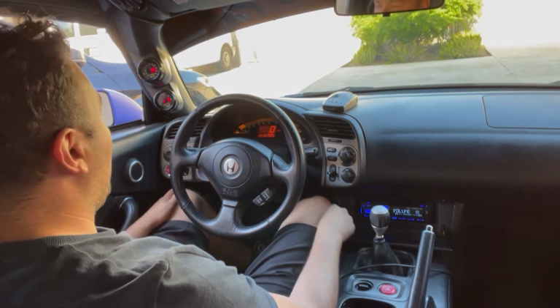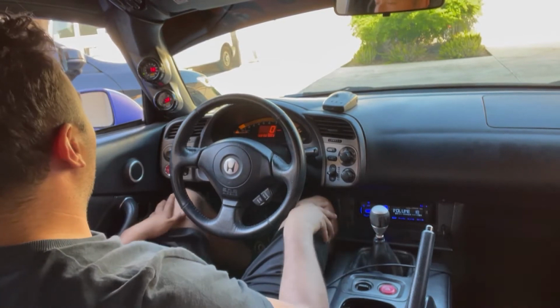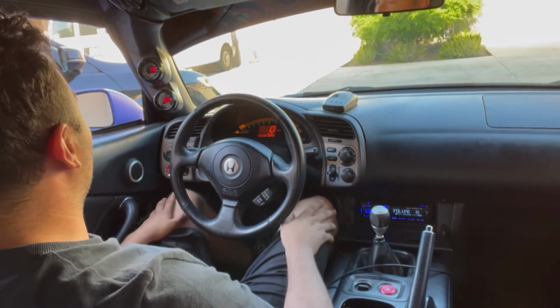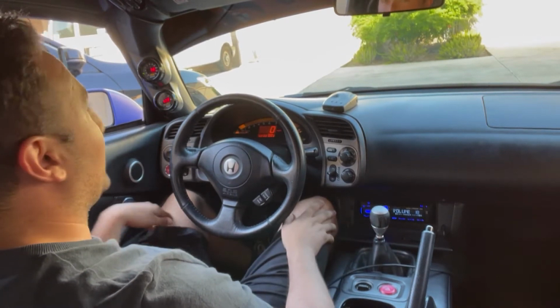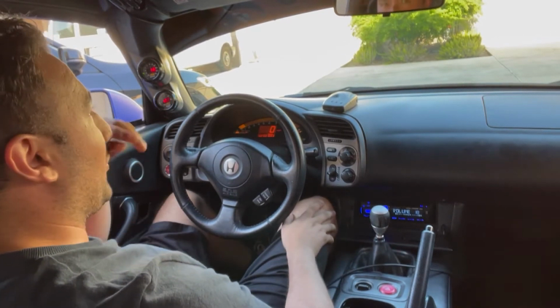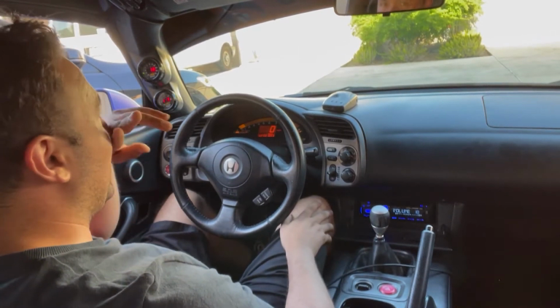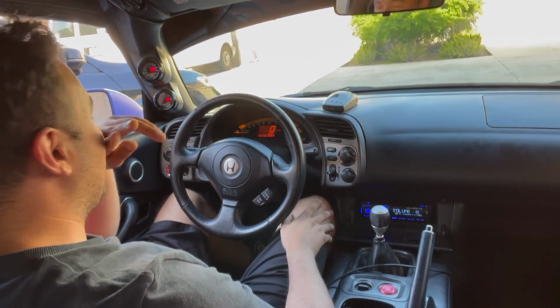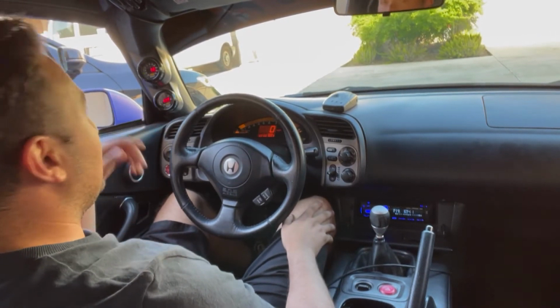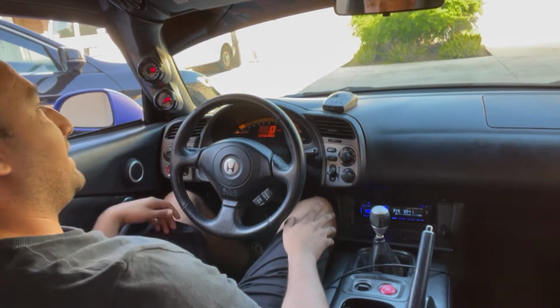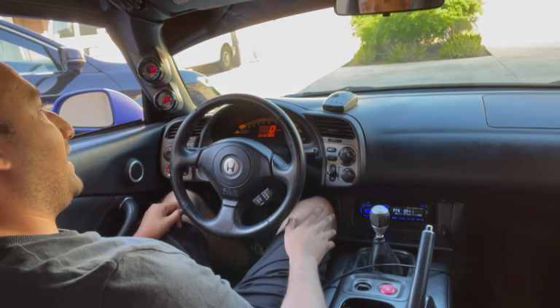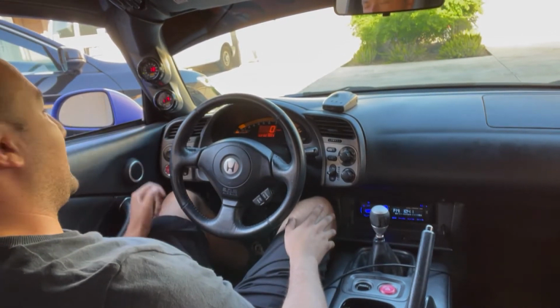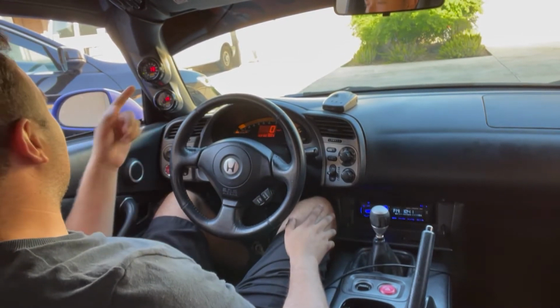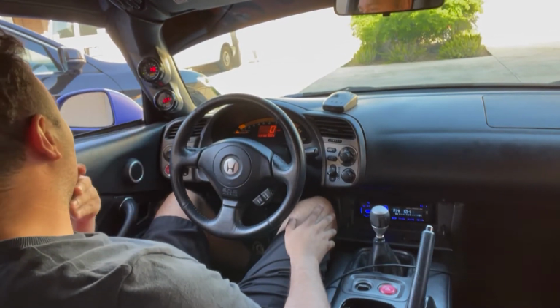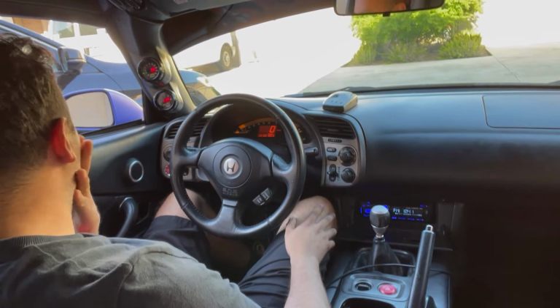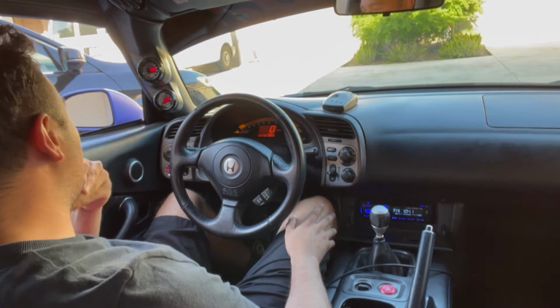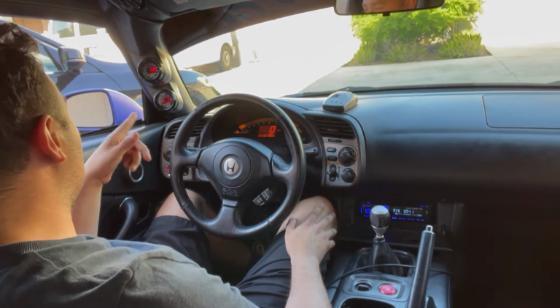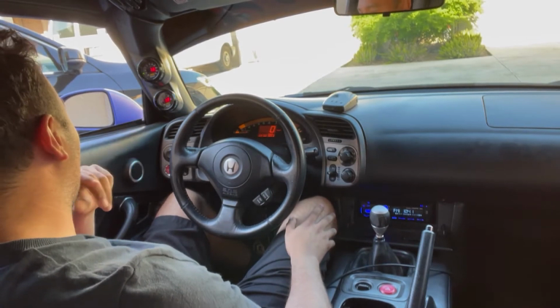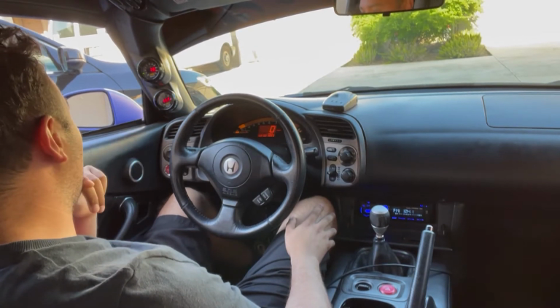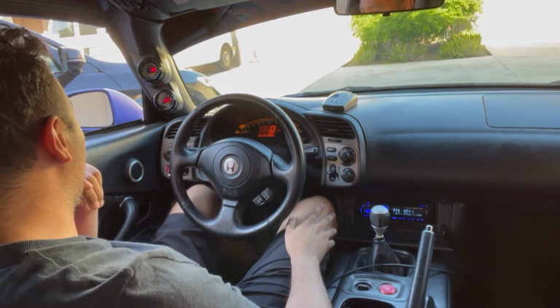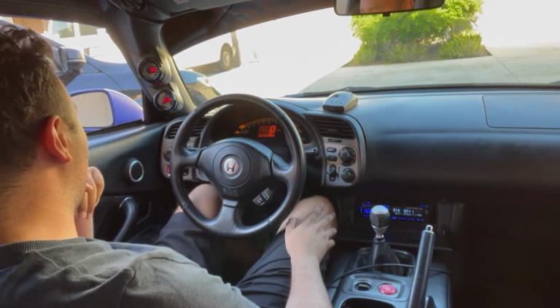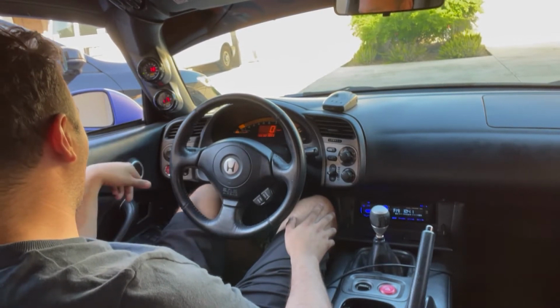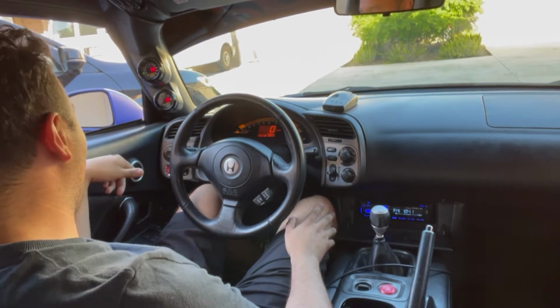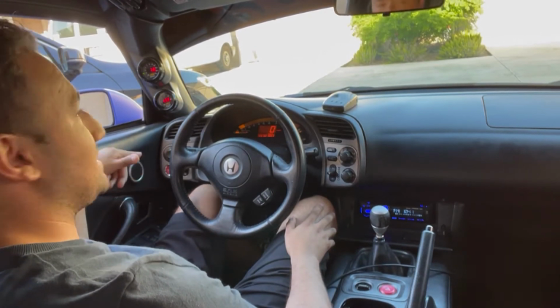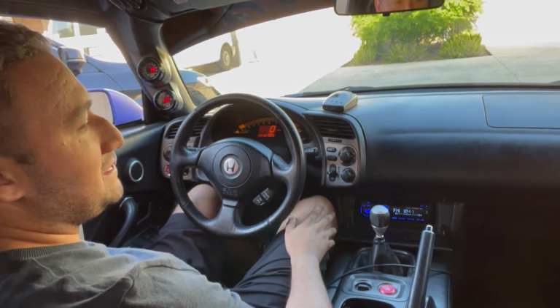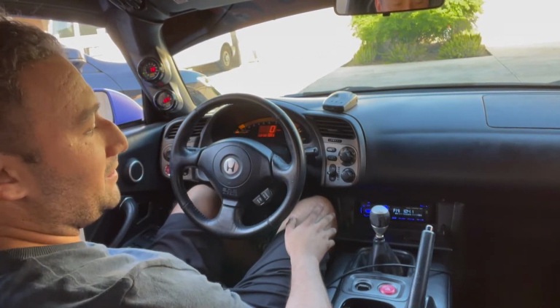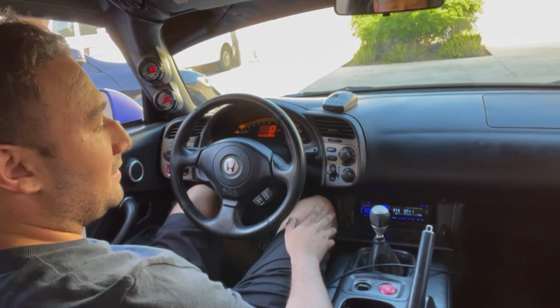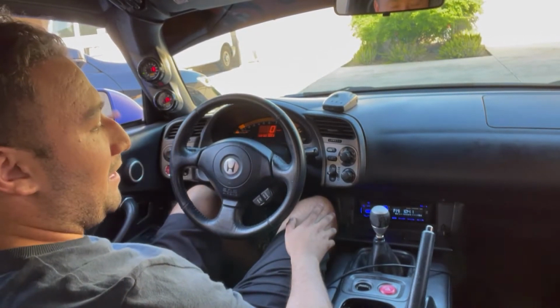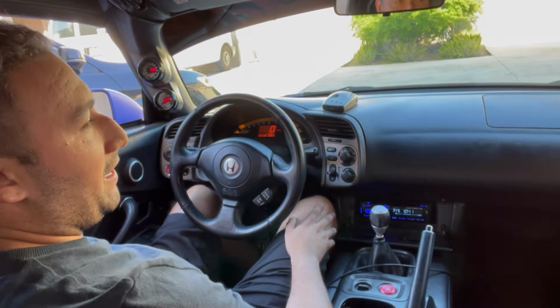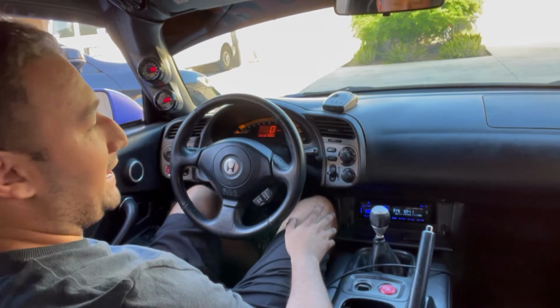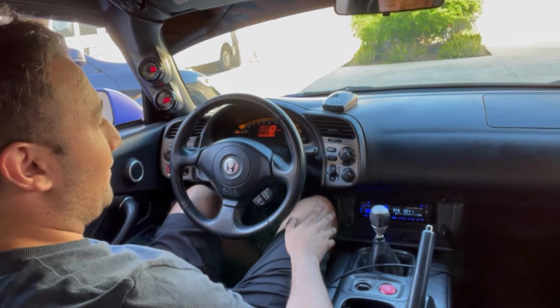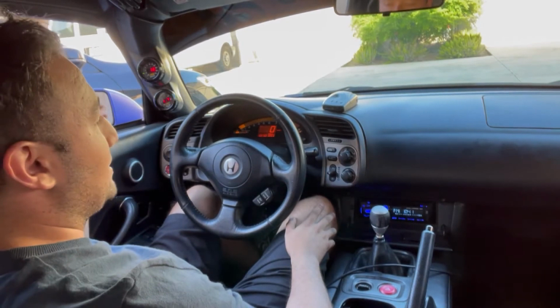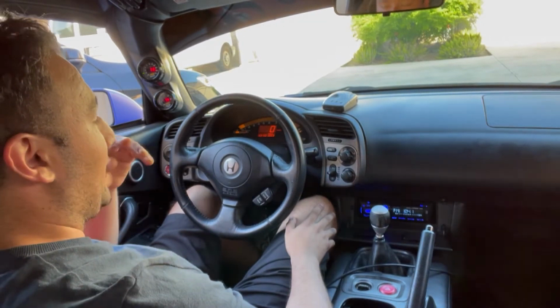I'm letting the car warm up. You guys can see the boost gauge and the air-to-fuel gauge — my brother wired those up into the ECU. I'm on AM B2 right now.